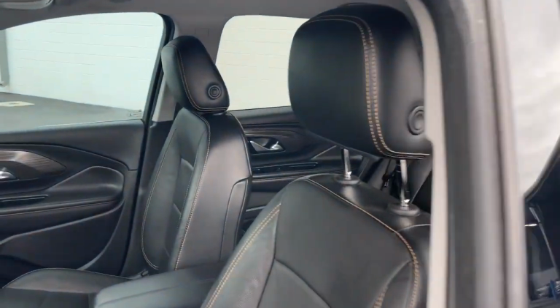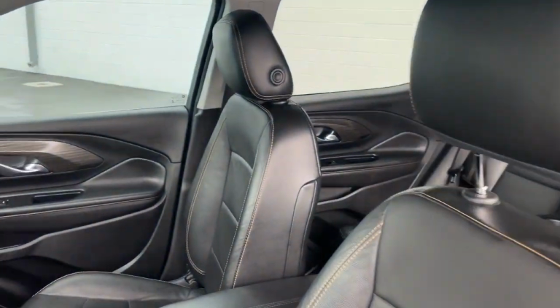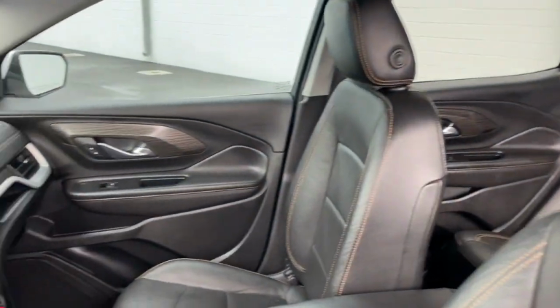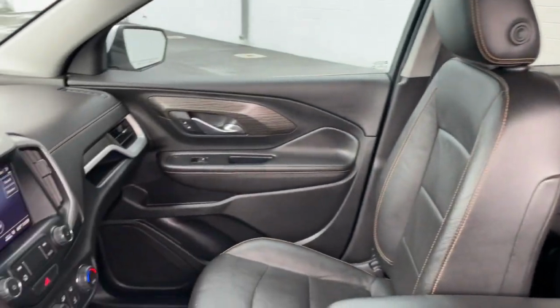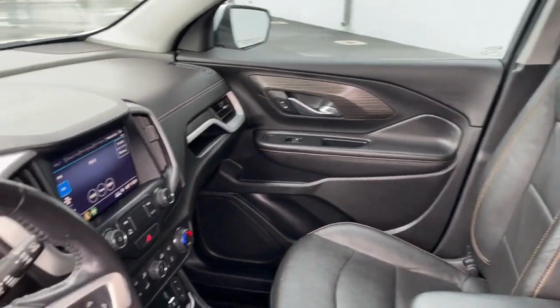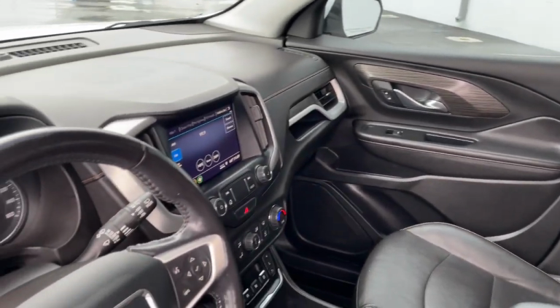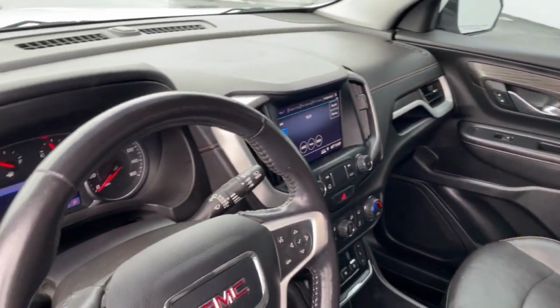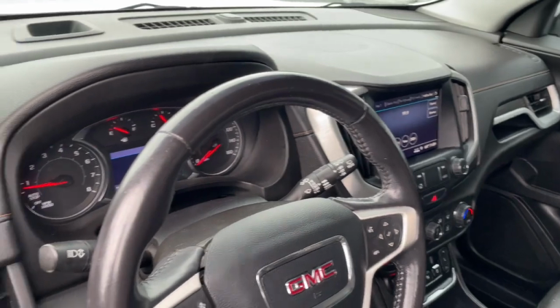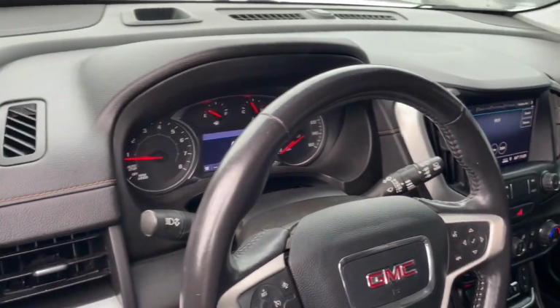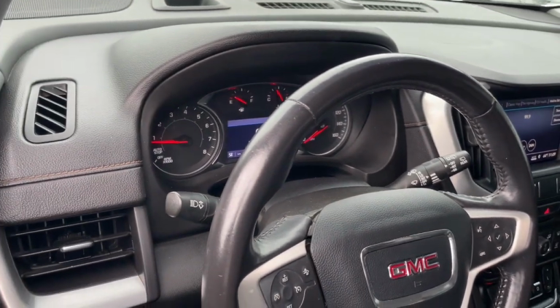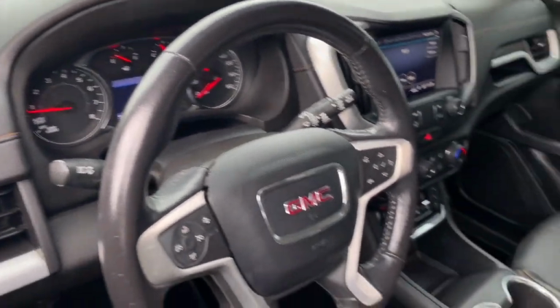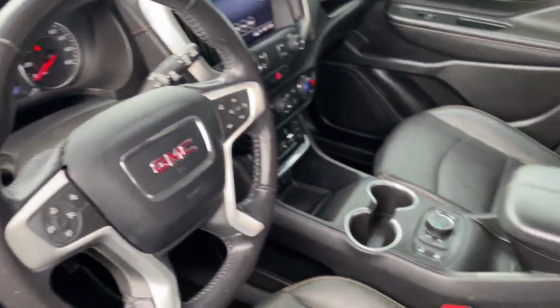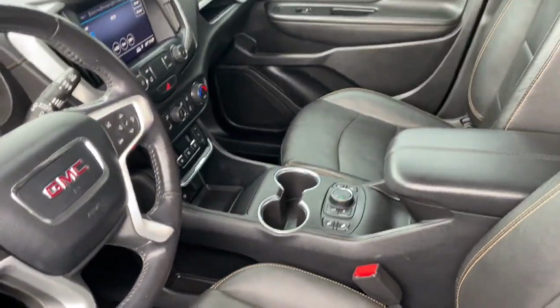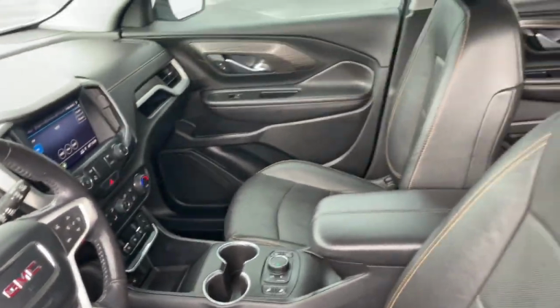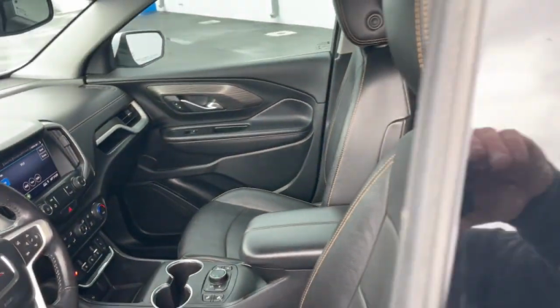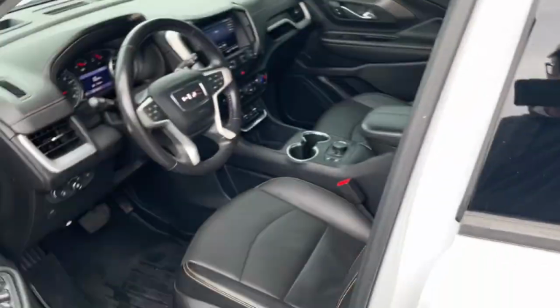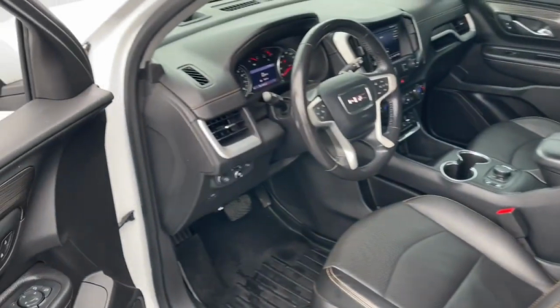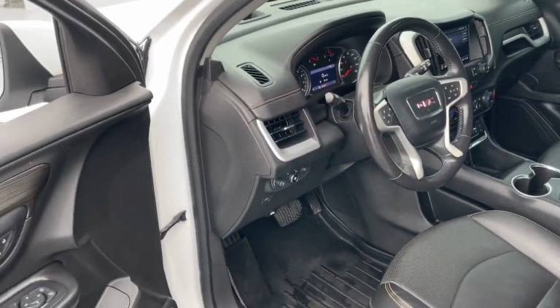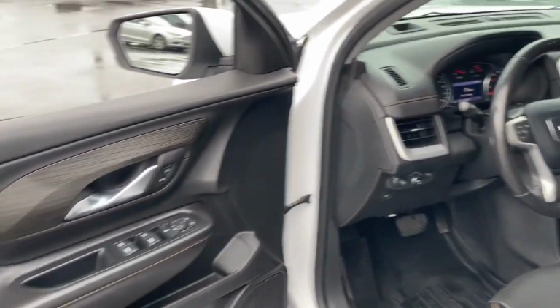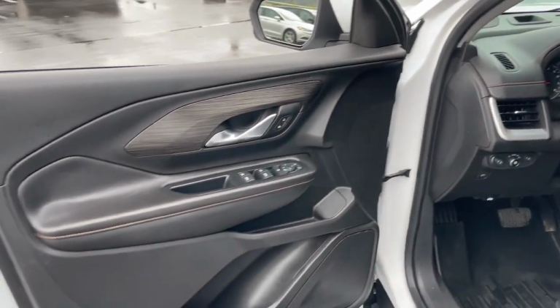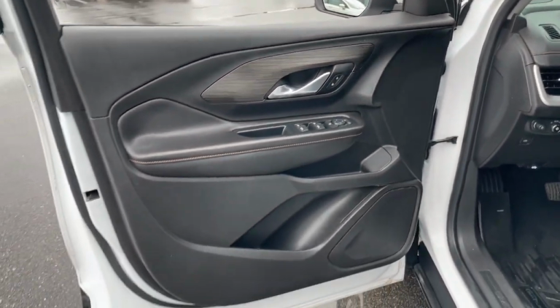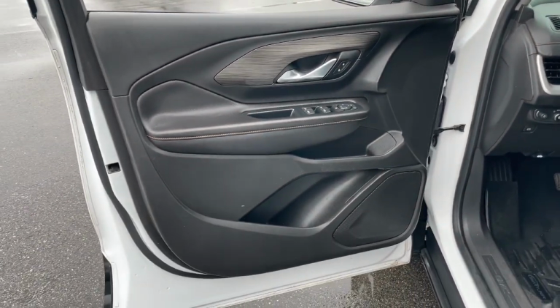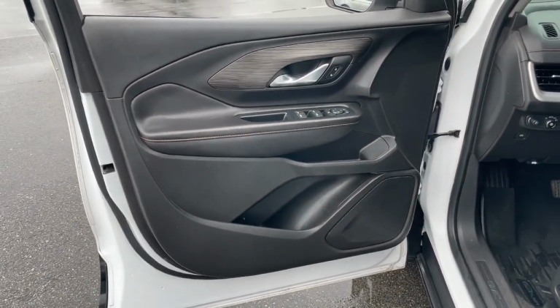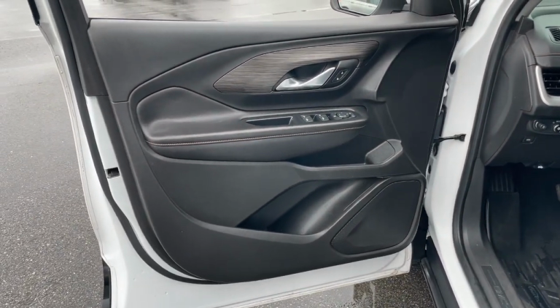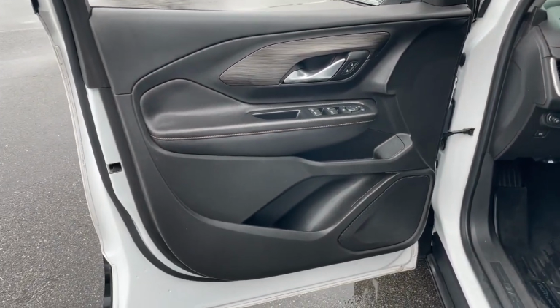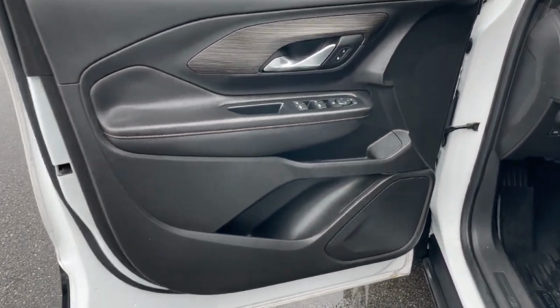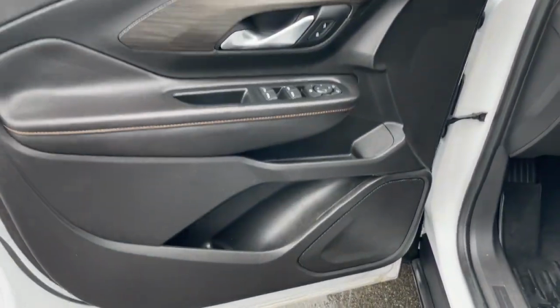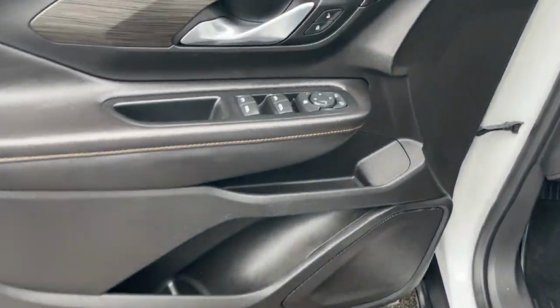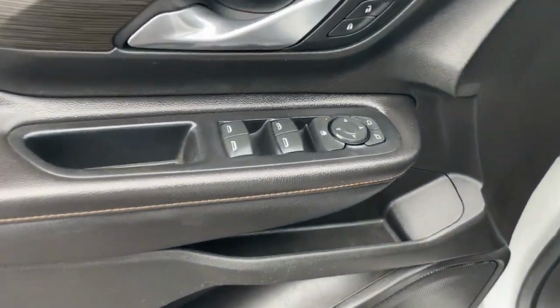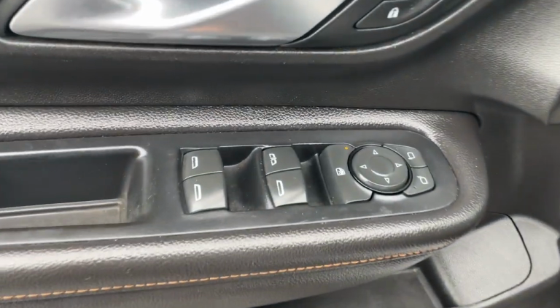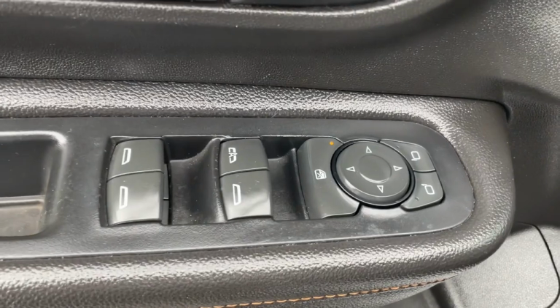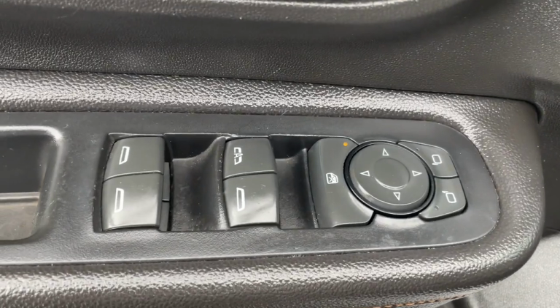Apple CarPlay and/or Android Auto. Keyless entry. Fog lamps. Heated mirrors. Satellite radio. Backup camera. Electronic stability control. Aluminum wheels. Heated front seat. Alarm.